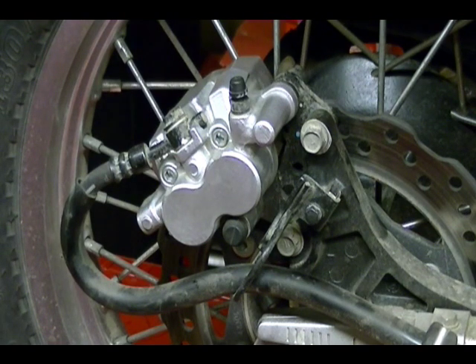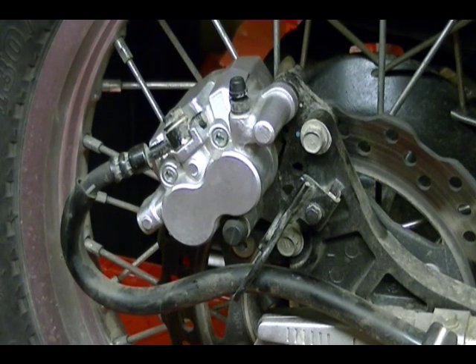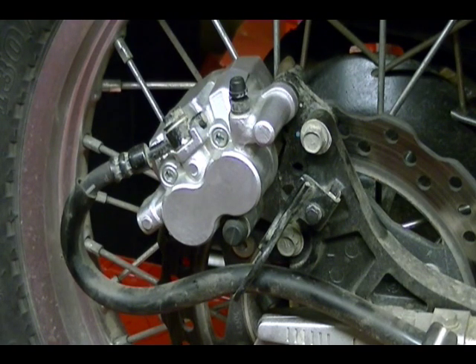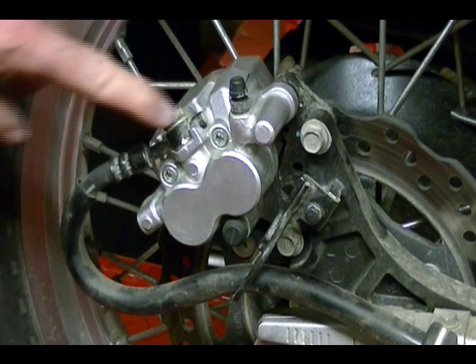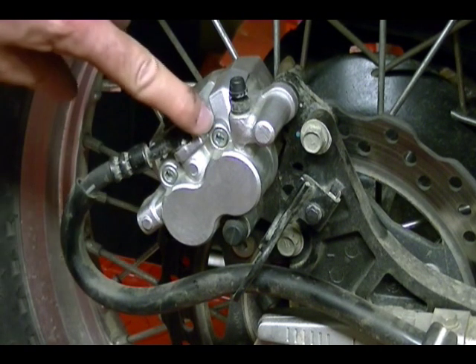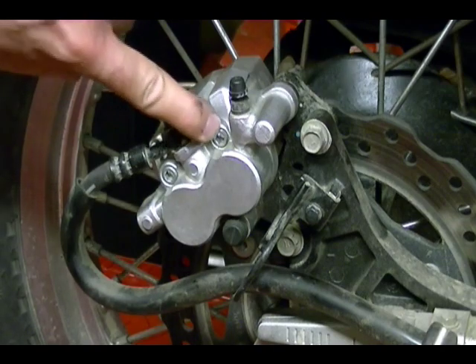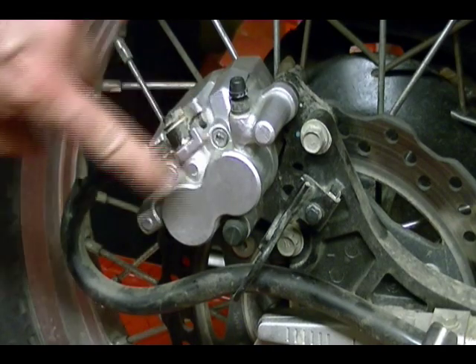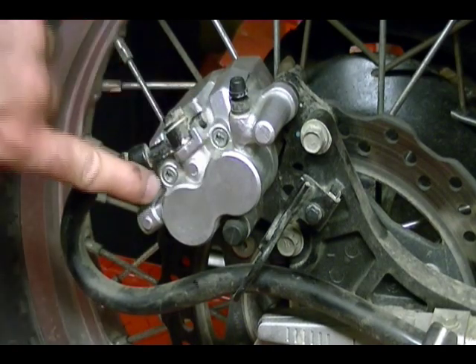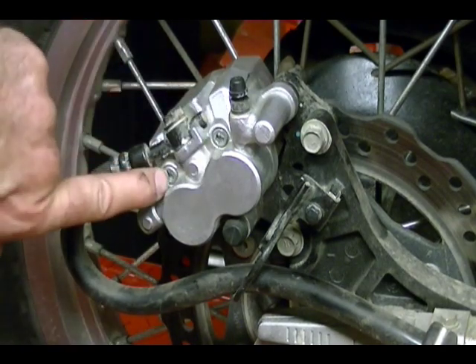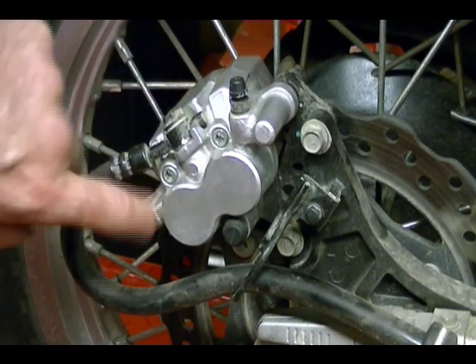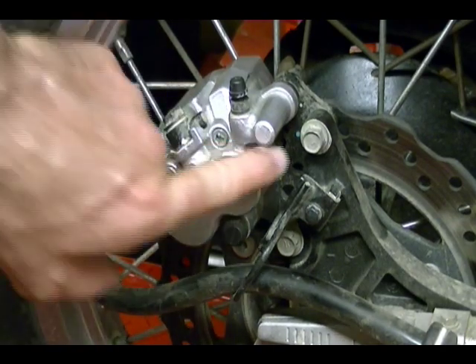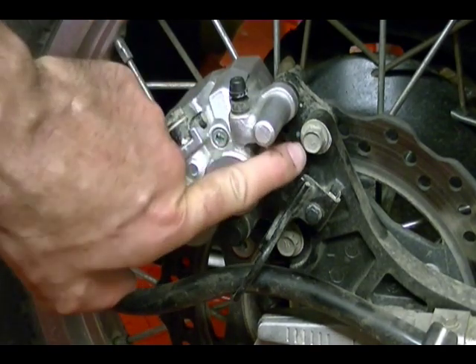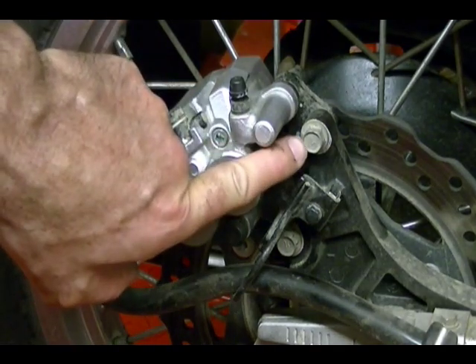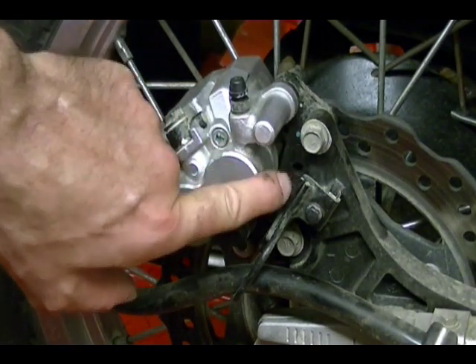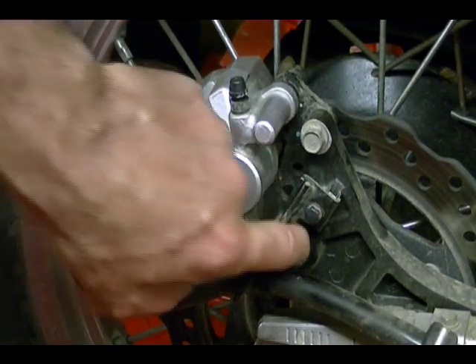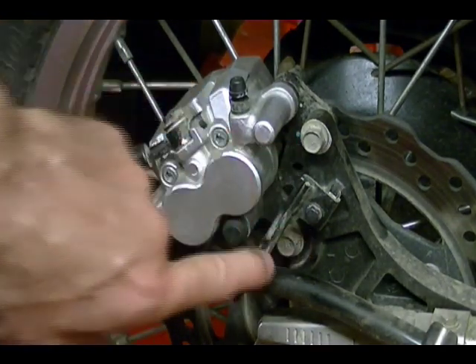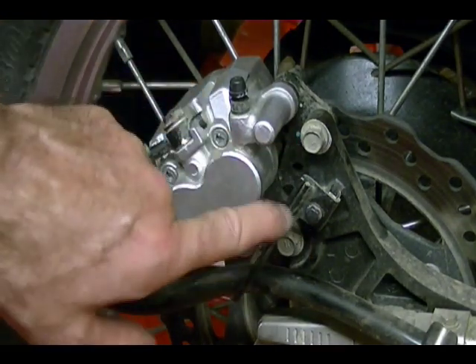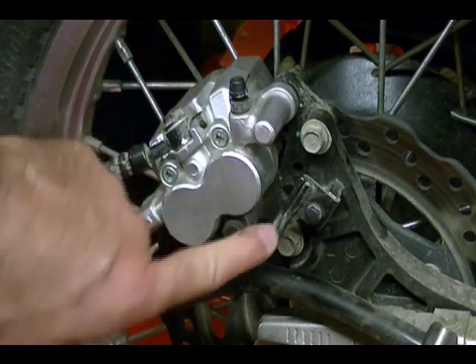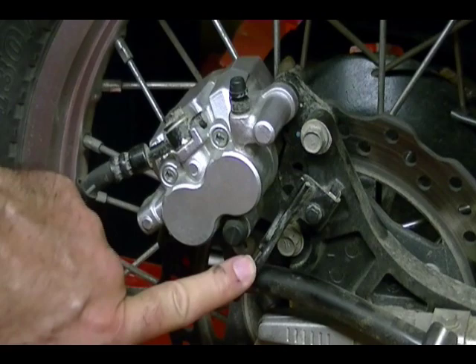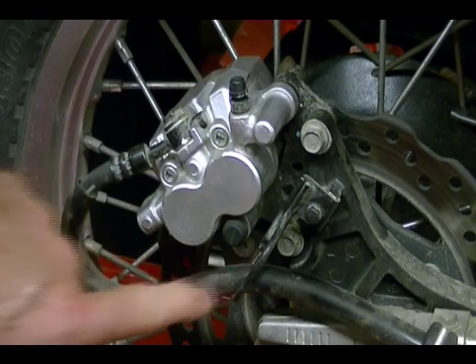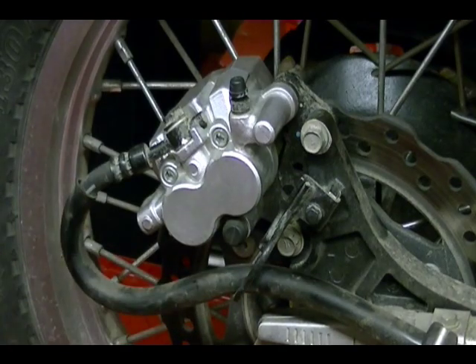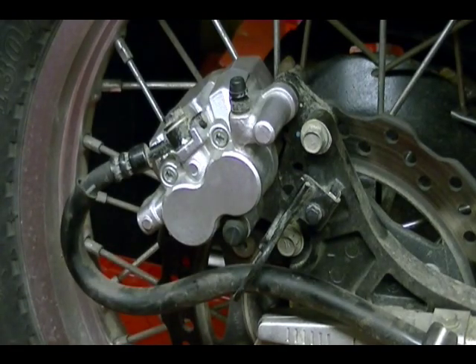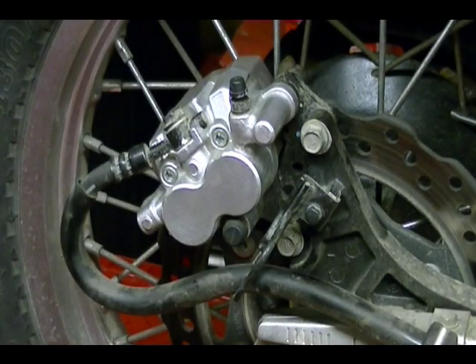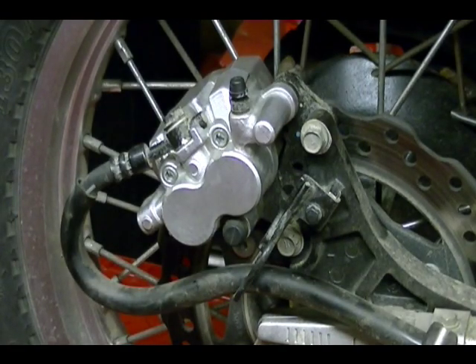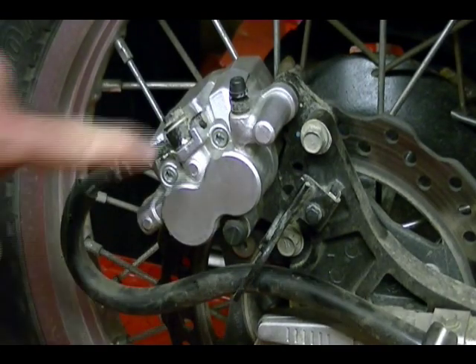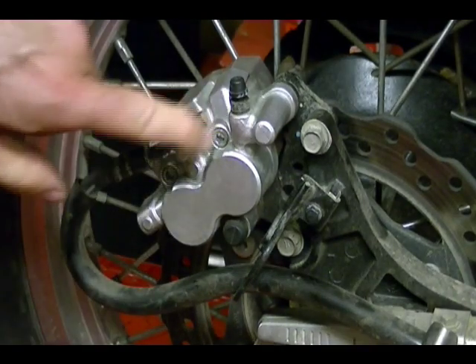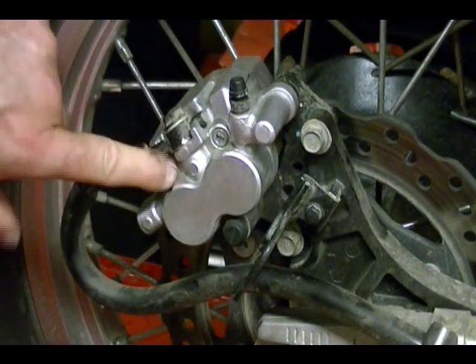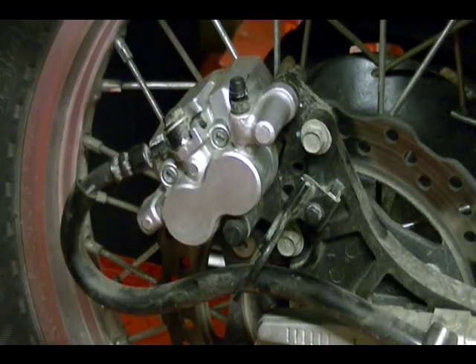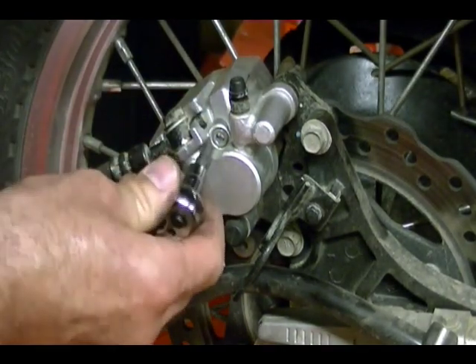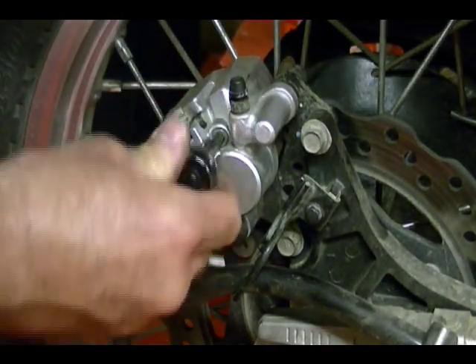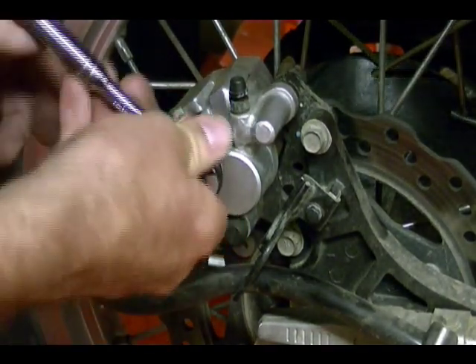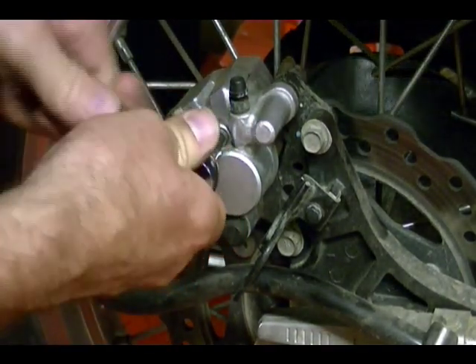To do that, I need to remove these caliper pins, the two caliper mounting bolts, and this brake hose guide. To start off, I'm just going to loosen up these caliper pins to make it easier to get out later.